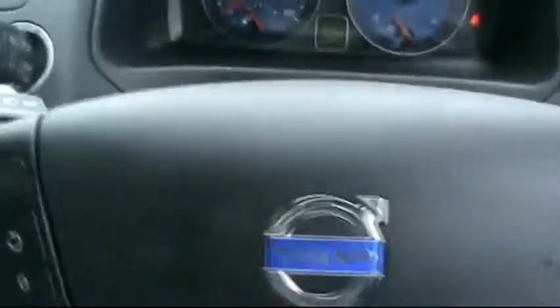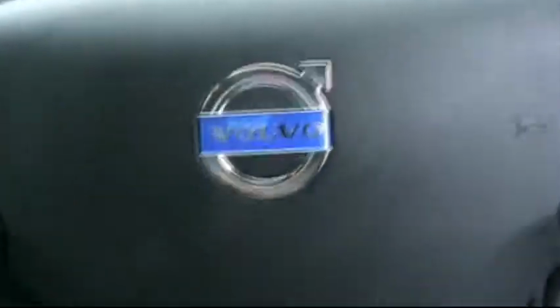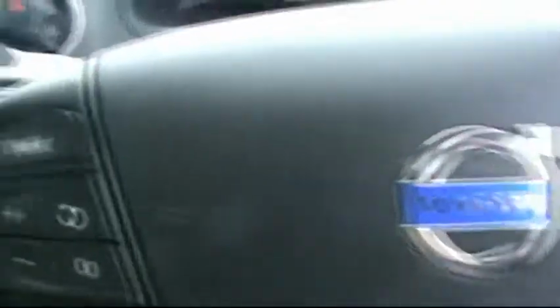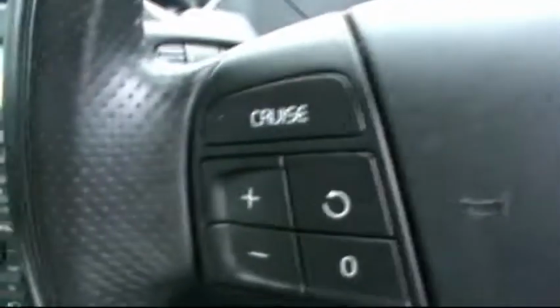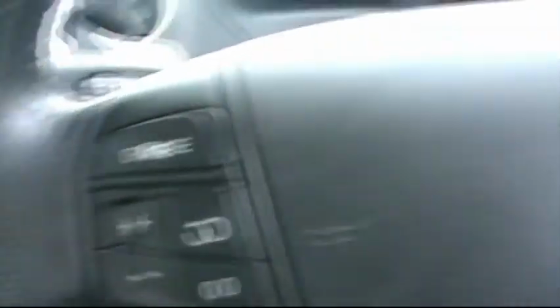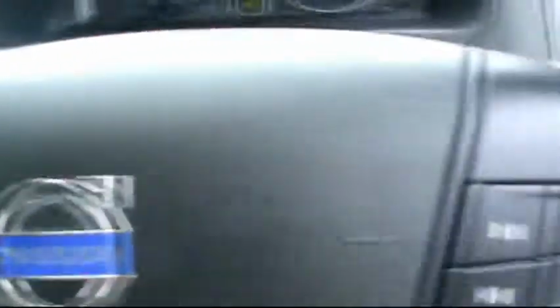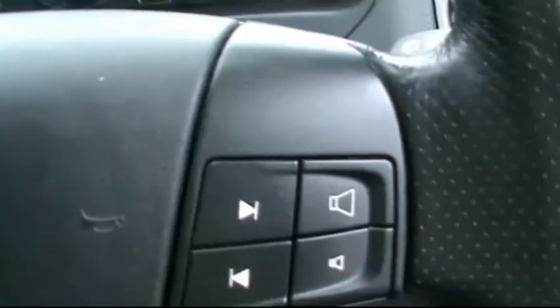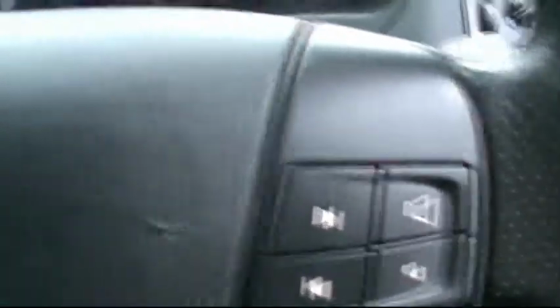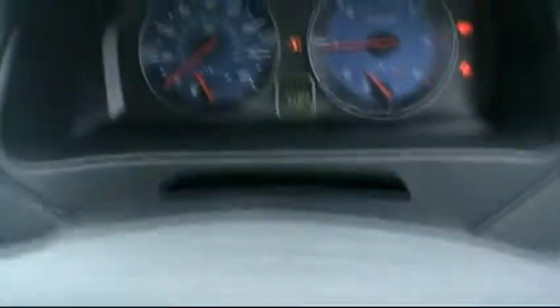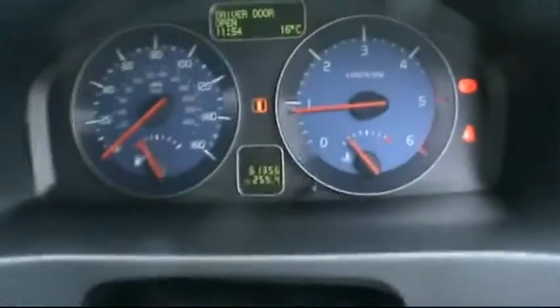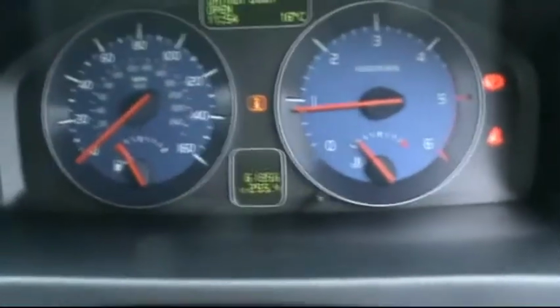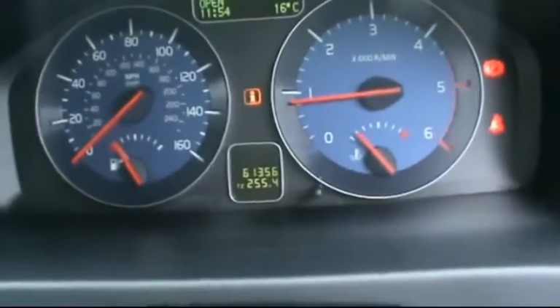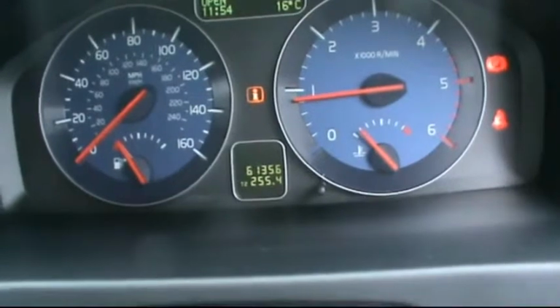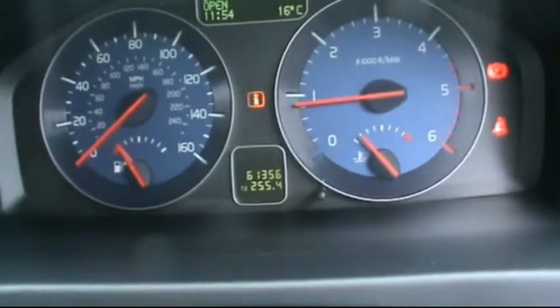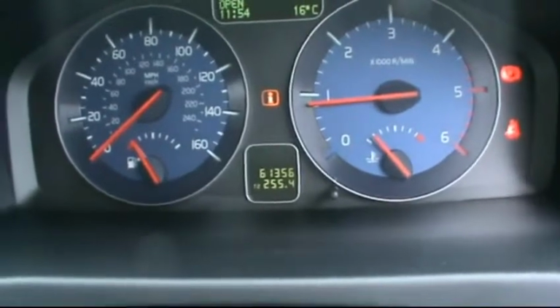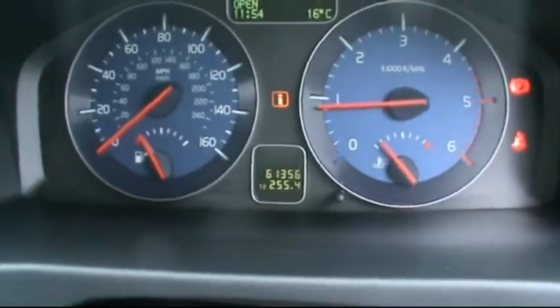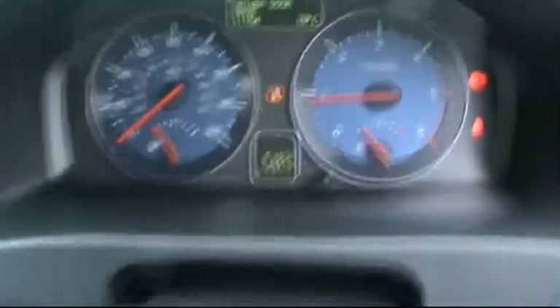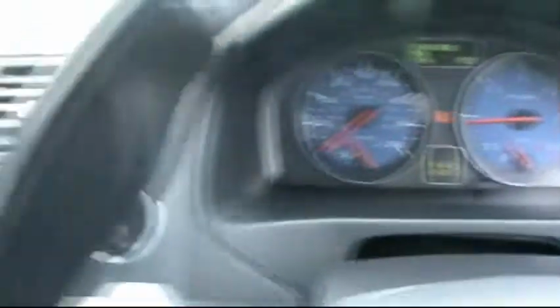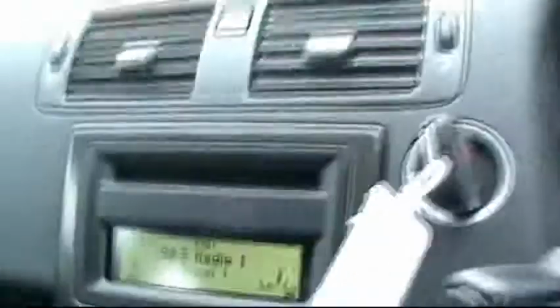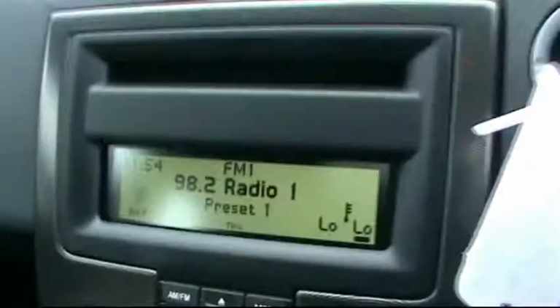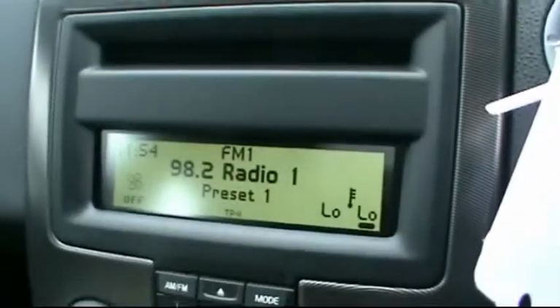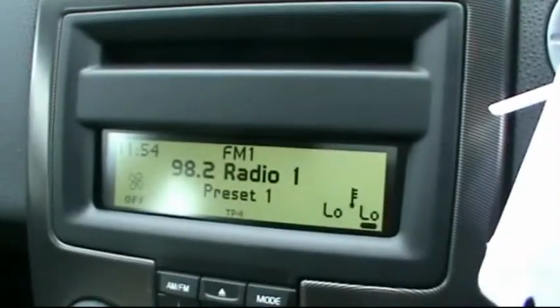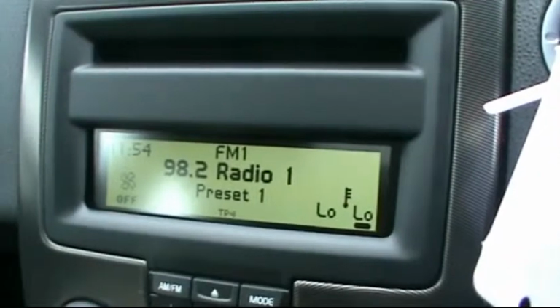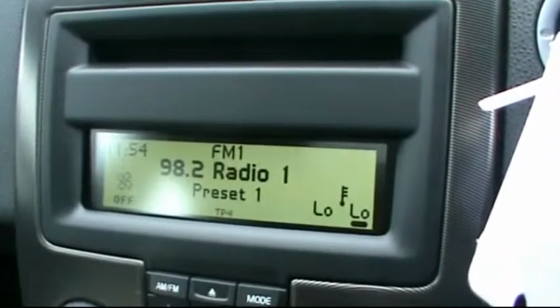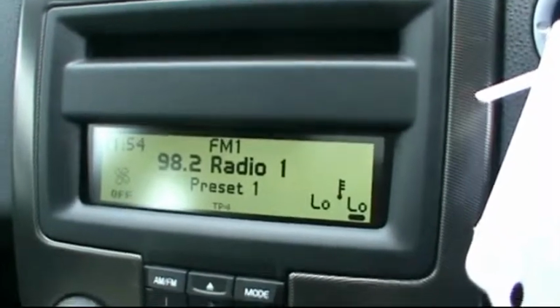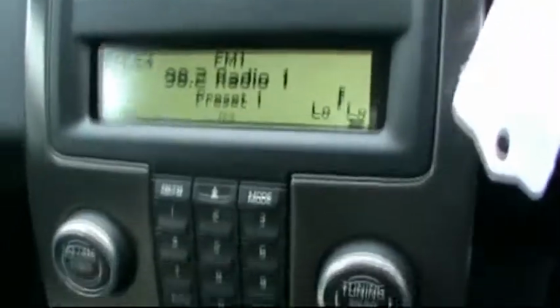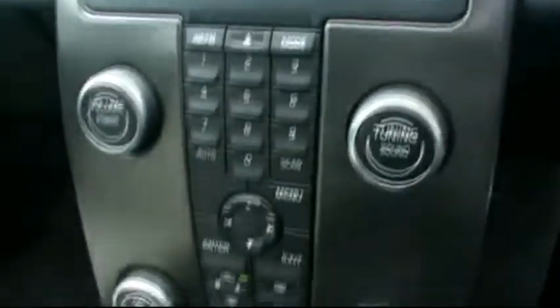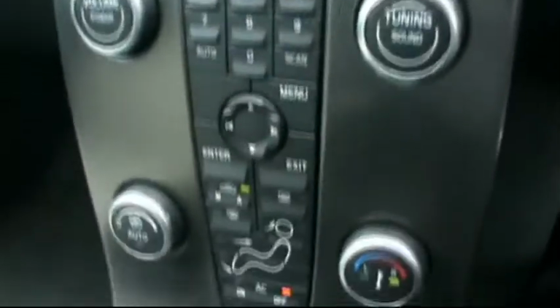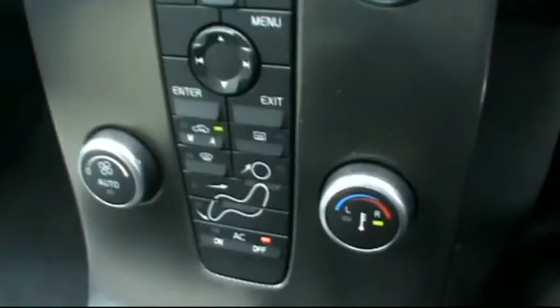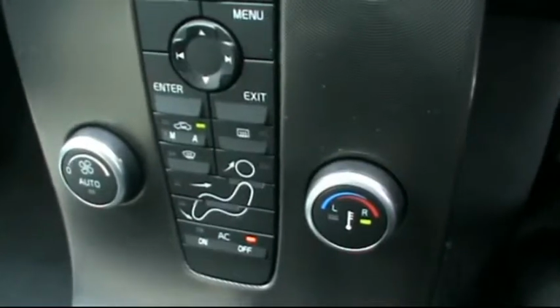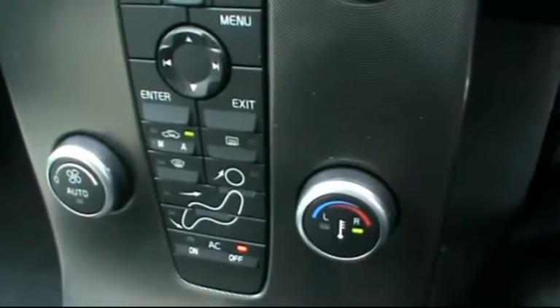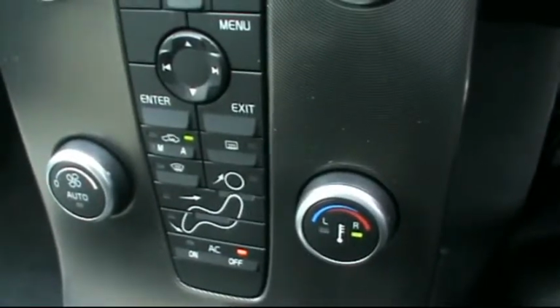Up front, there is the Volvo multifunction steering wheel and a digital onboard display showing just over 61,000 miles on the clock. It also features the Volvo entertainment system with CD radio and auxiliary input, and dual zone digital climate control.